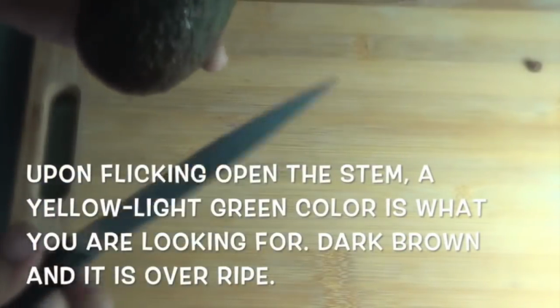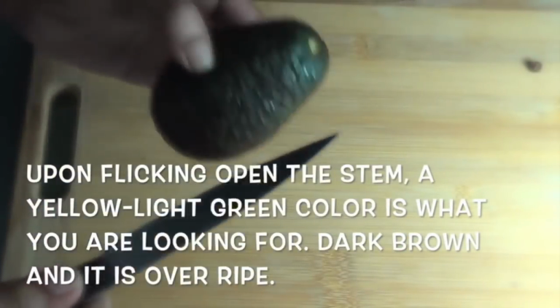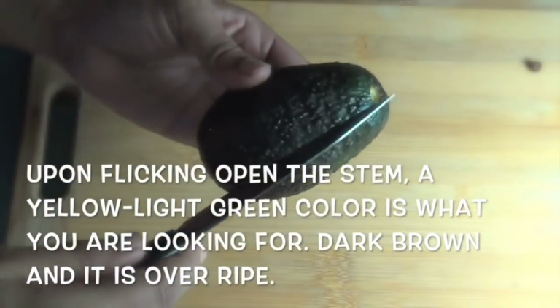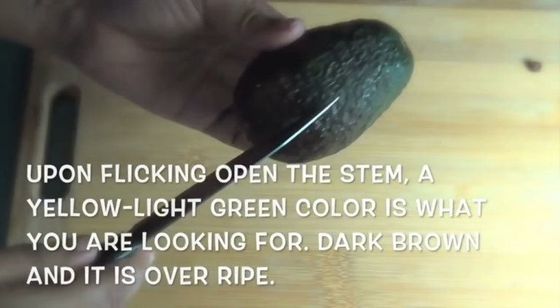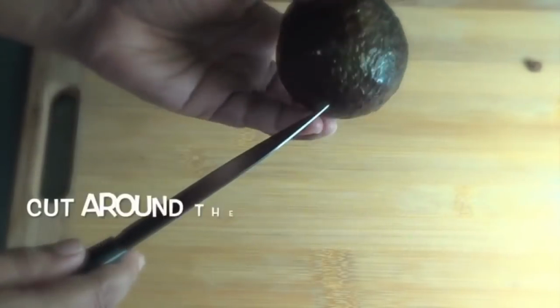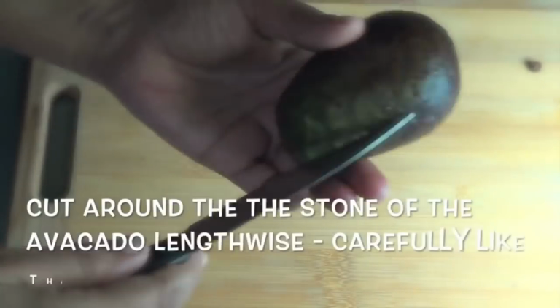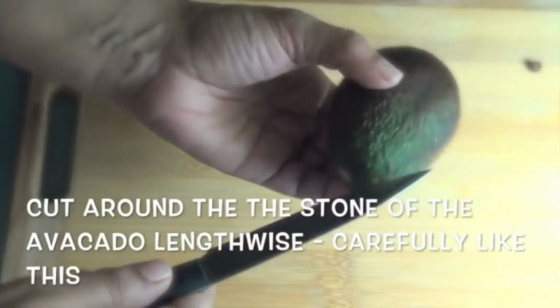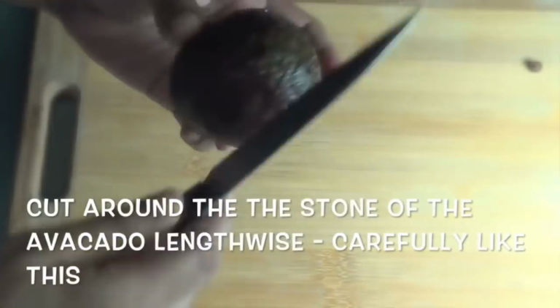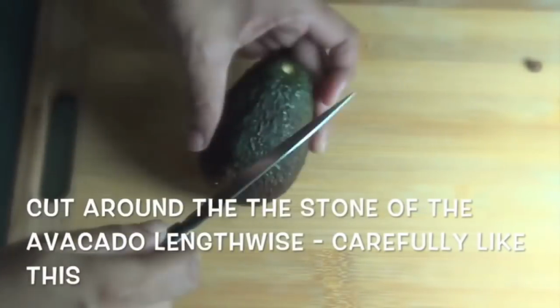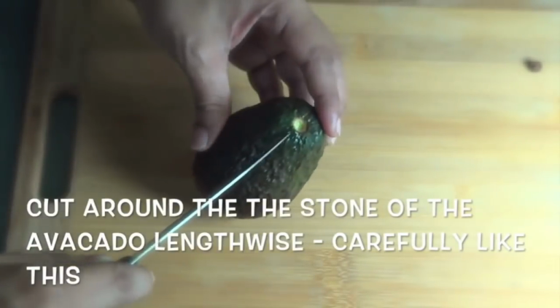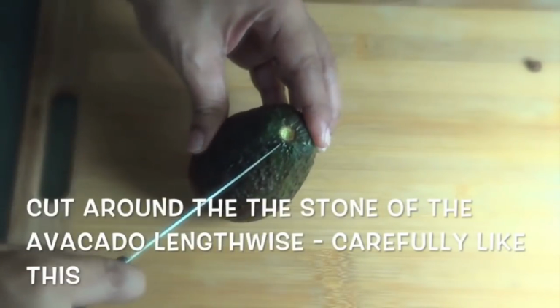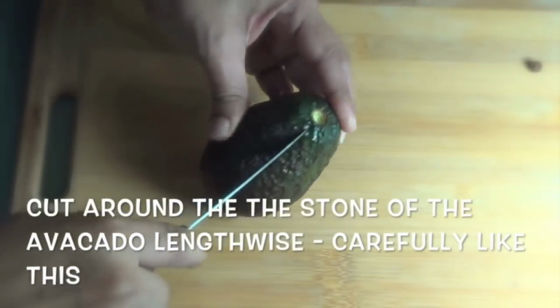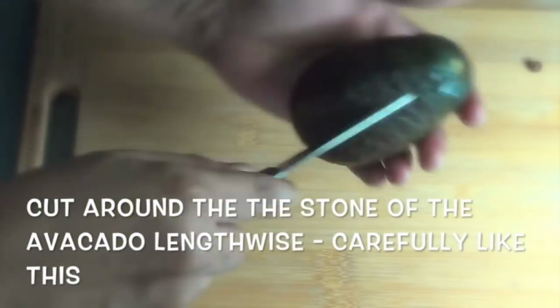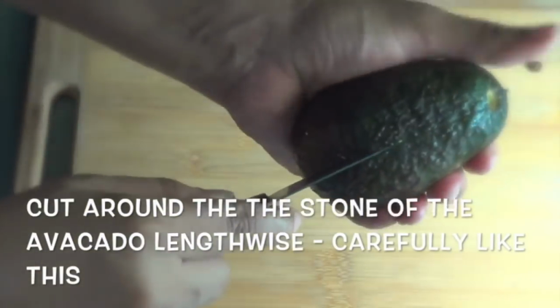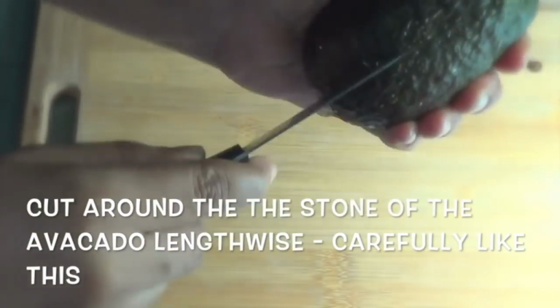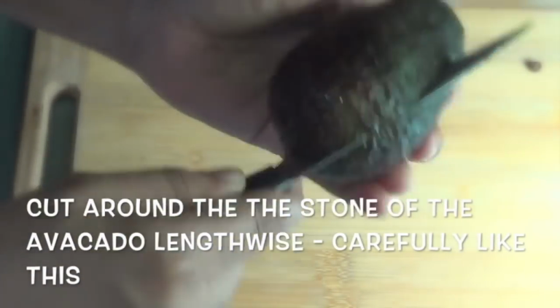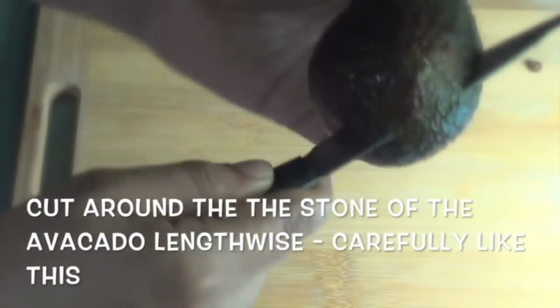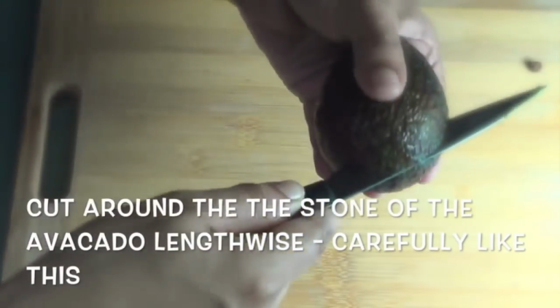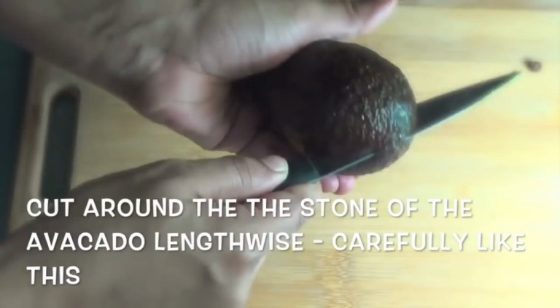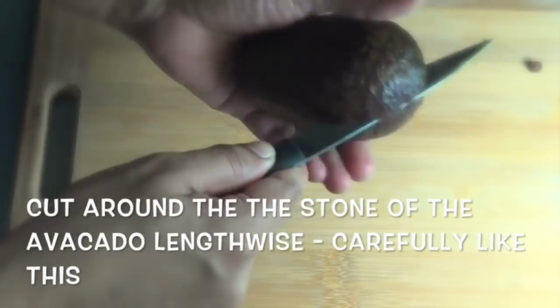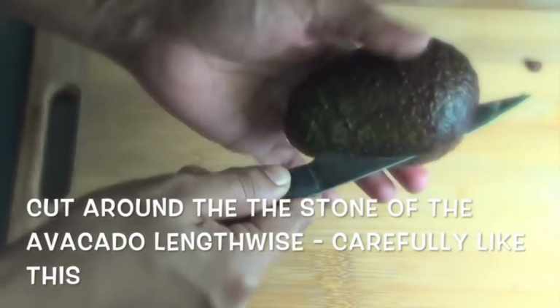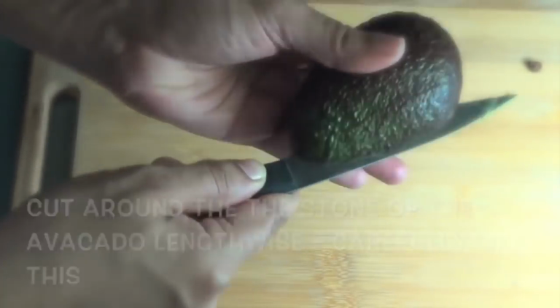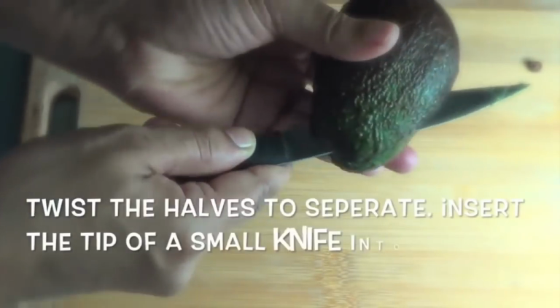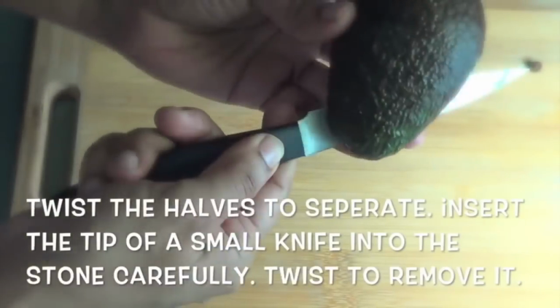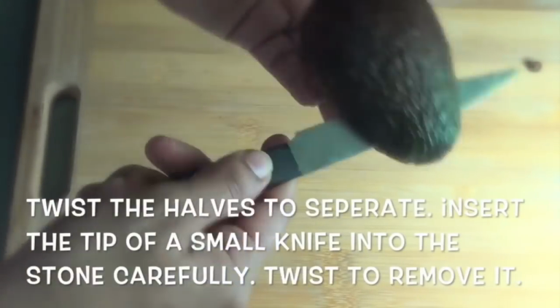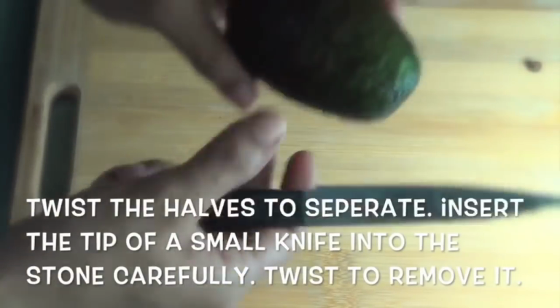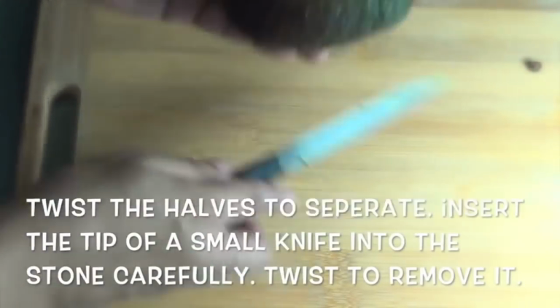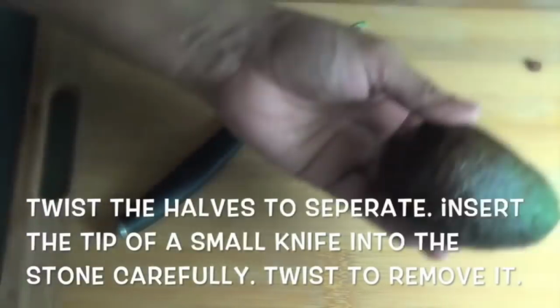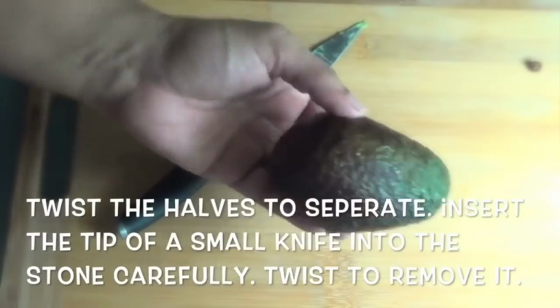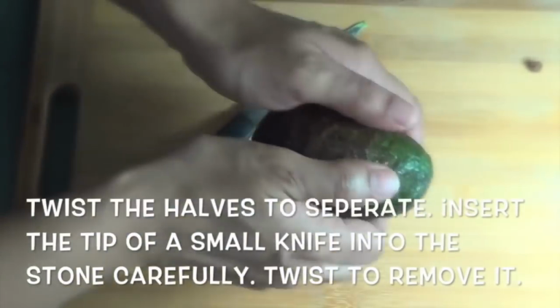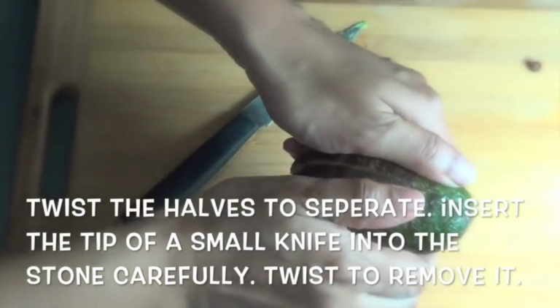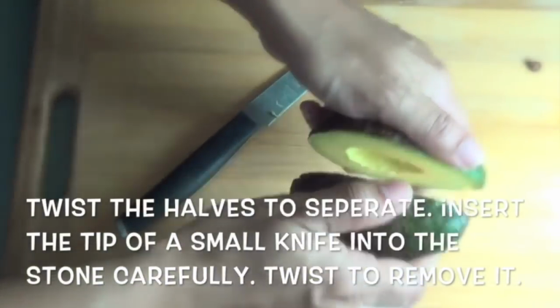In the last video, you can add an avocado. You can add the seeds to this recipe. You can add two ripe avocados.